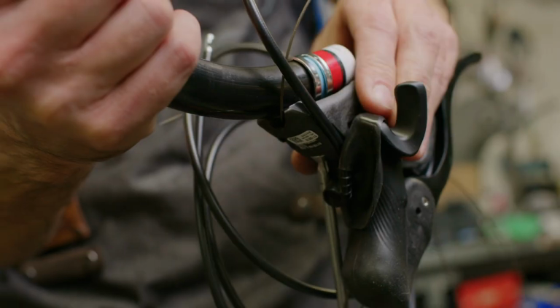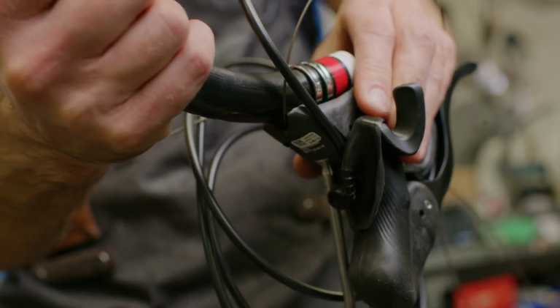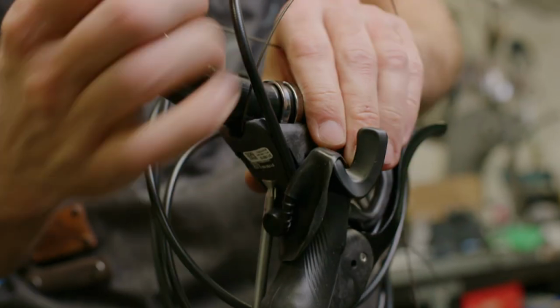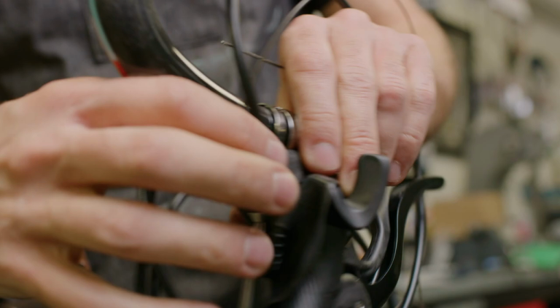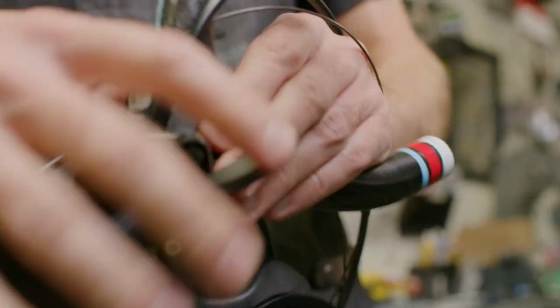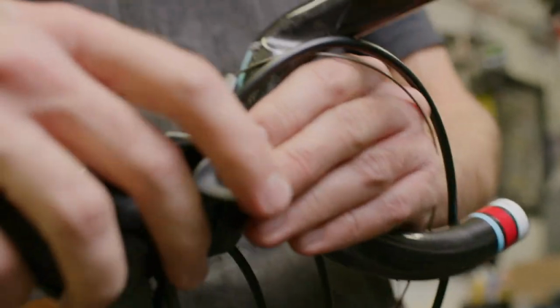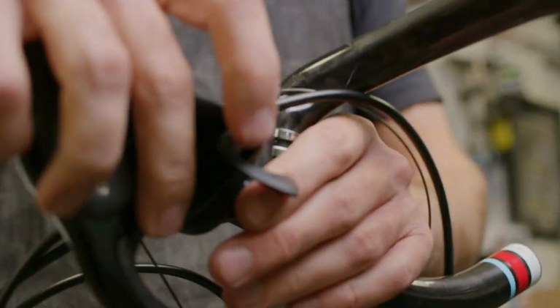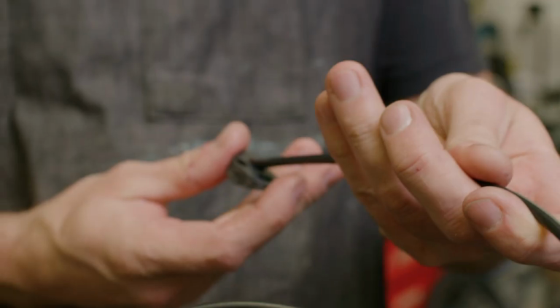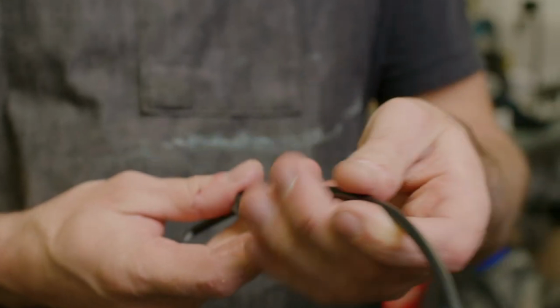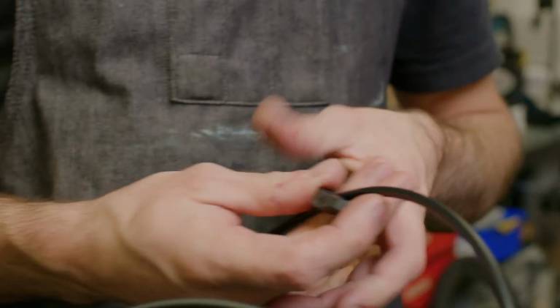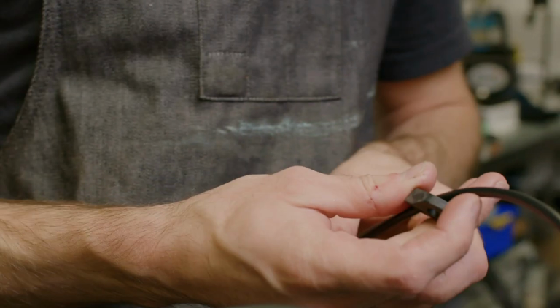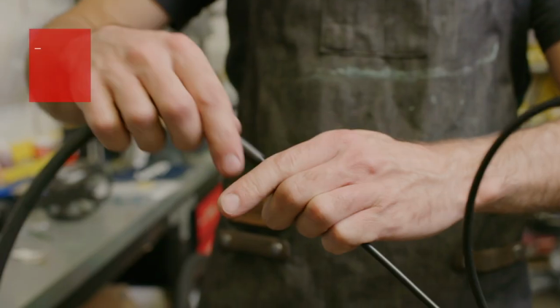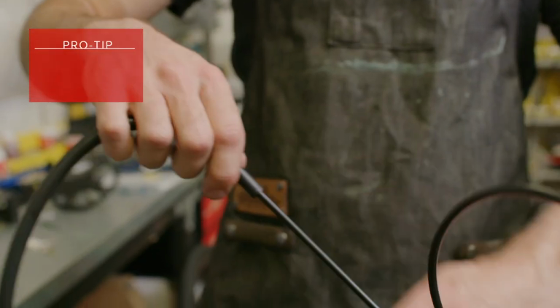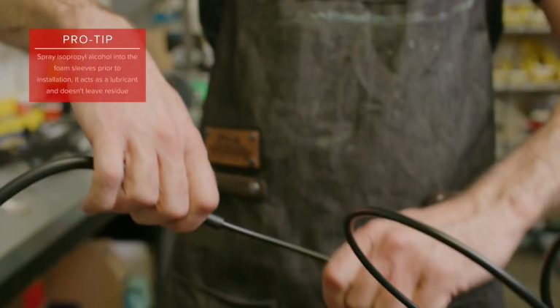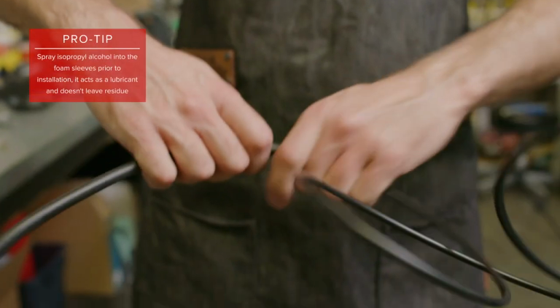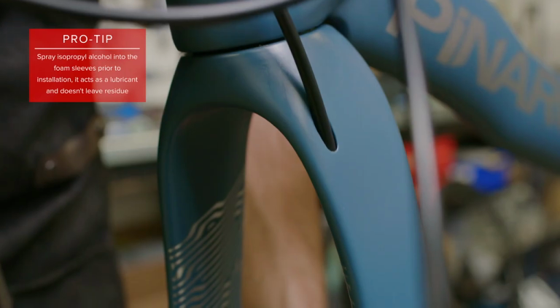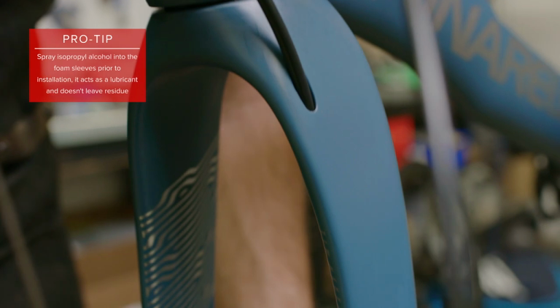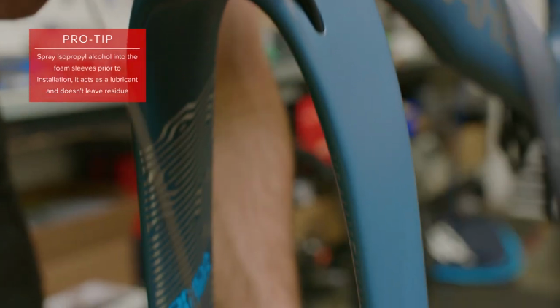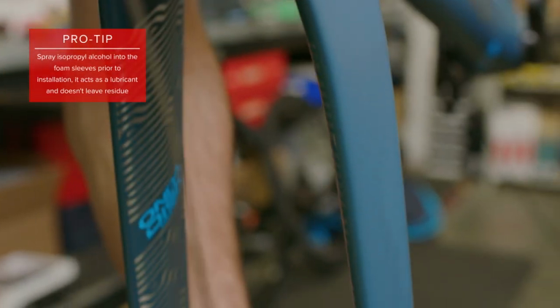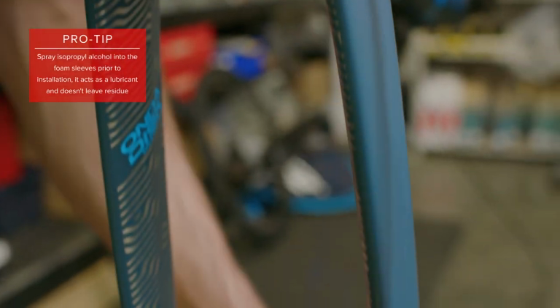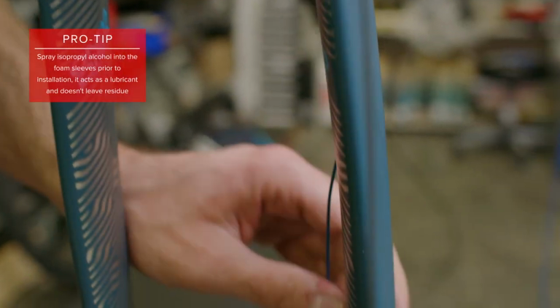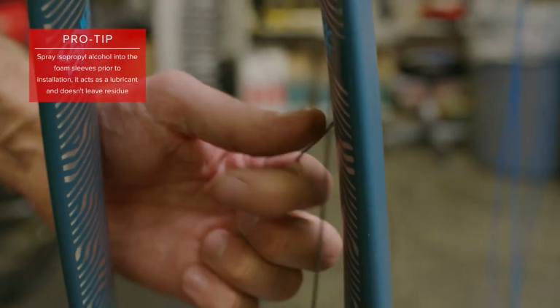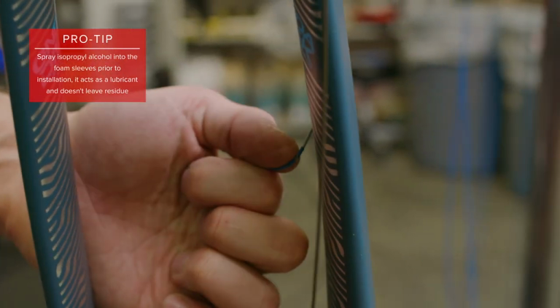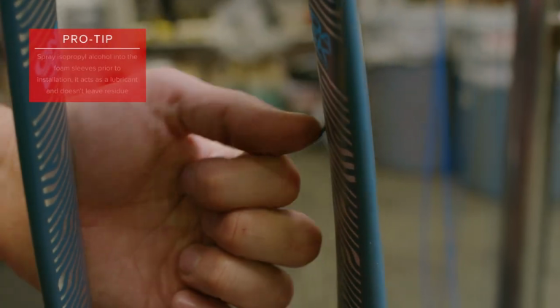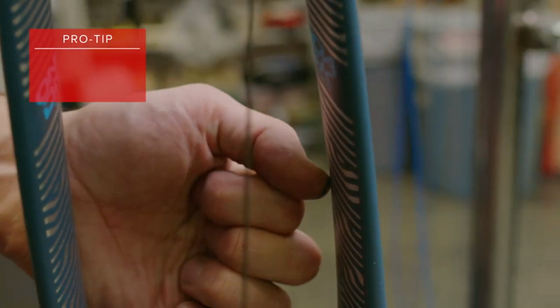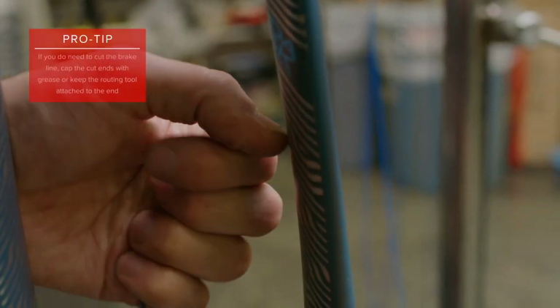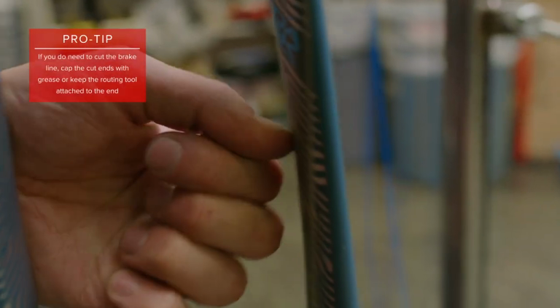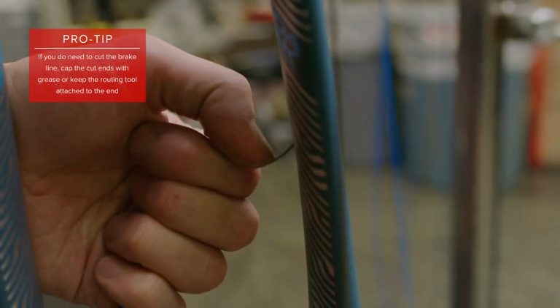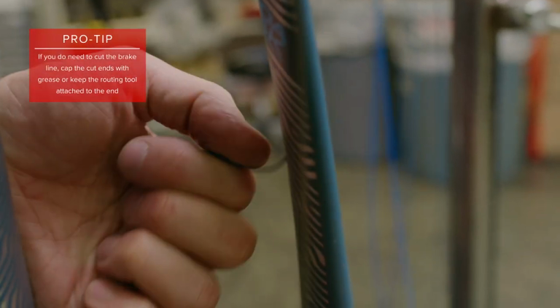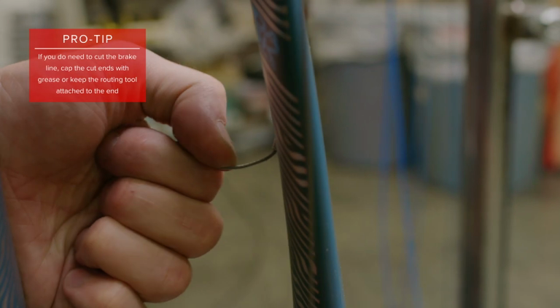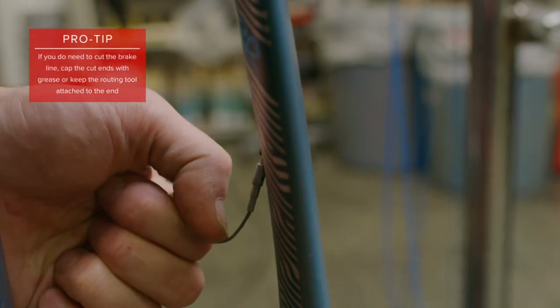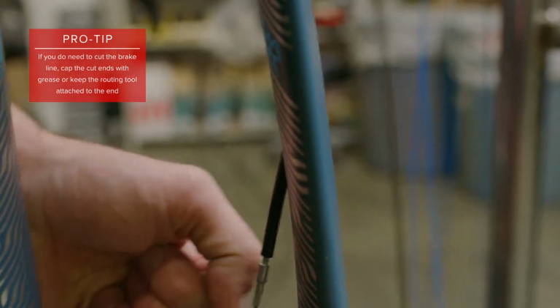Loosely install the rear brake lever onto the handlebars. Then install the cable grommet and sleeves onto the brake and shift line. Now we'll run the front brake through the fork. If possible, try to feed the line through the fork without having to cut it.